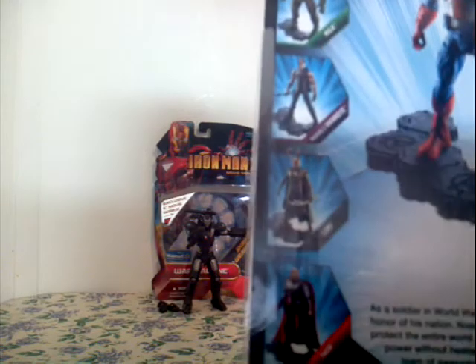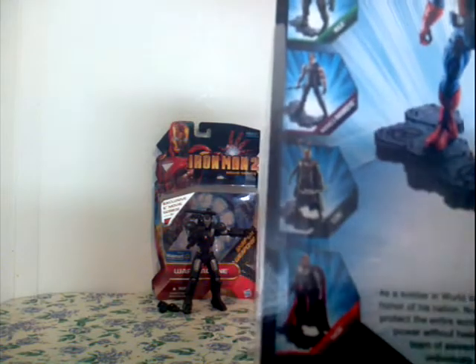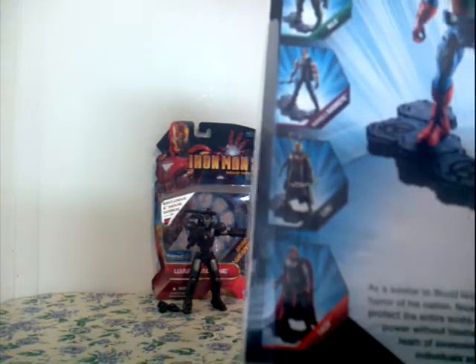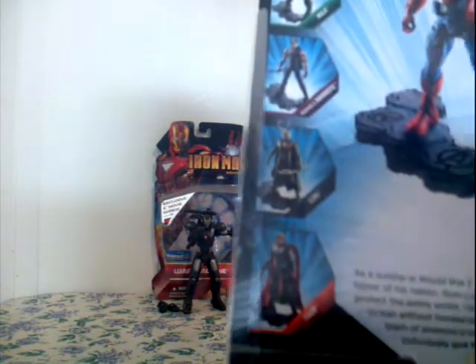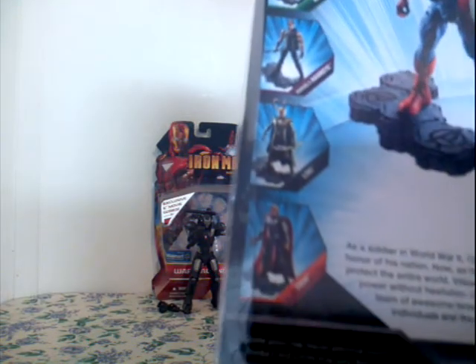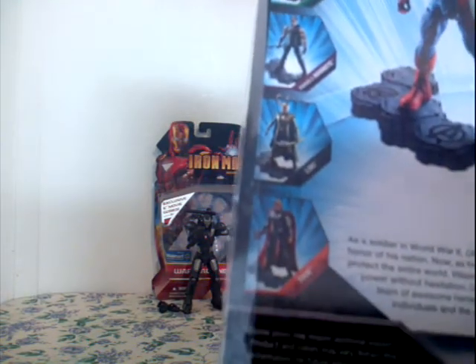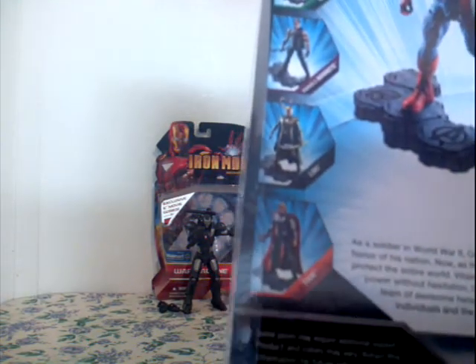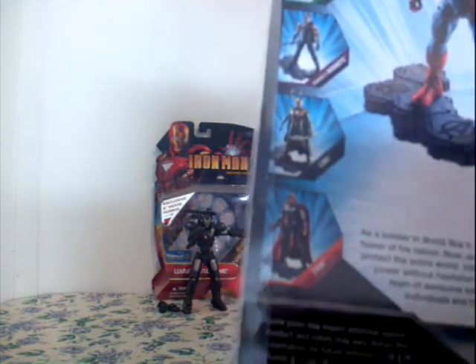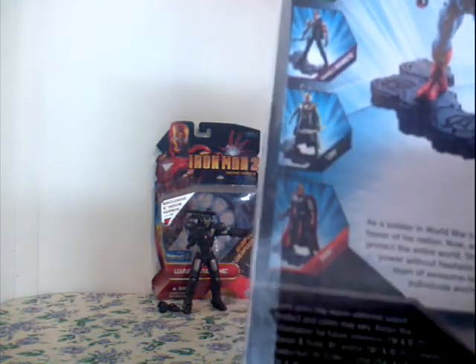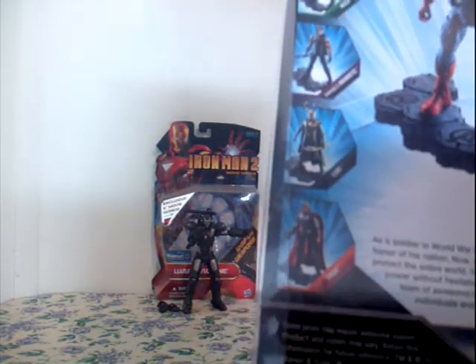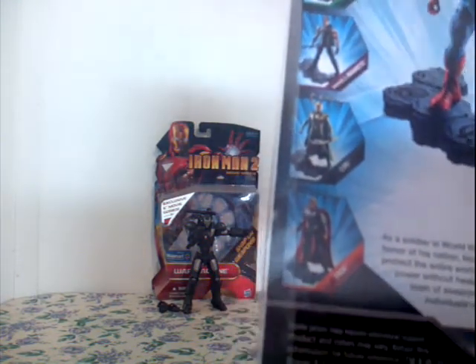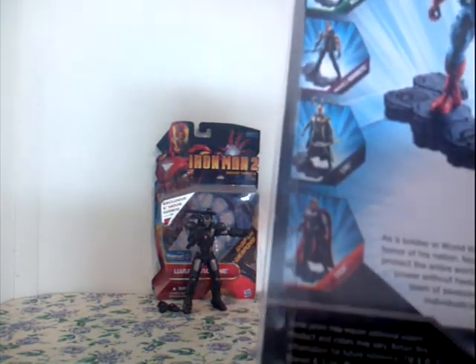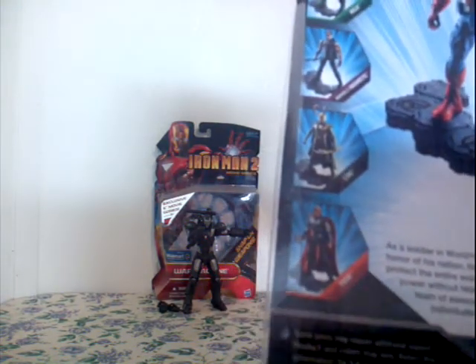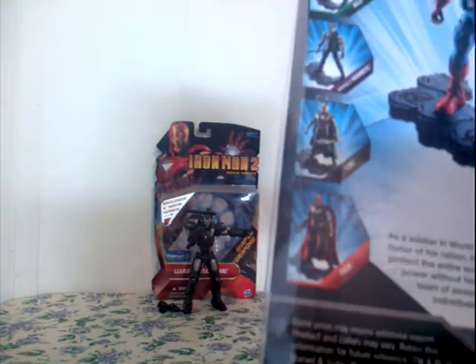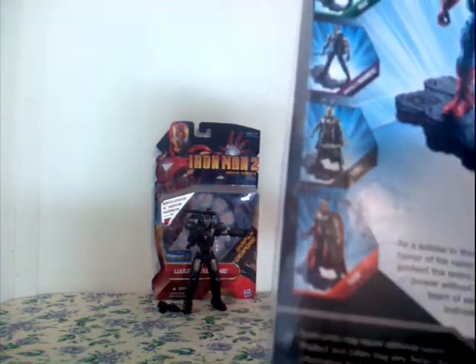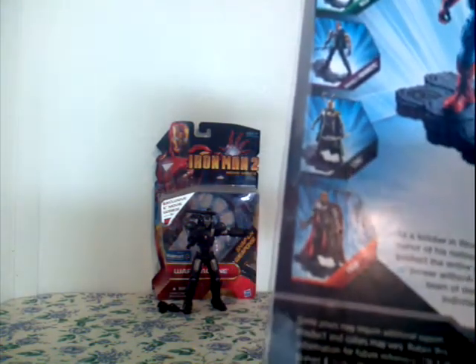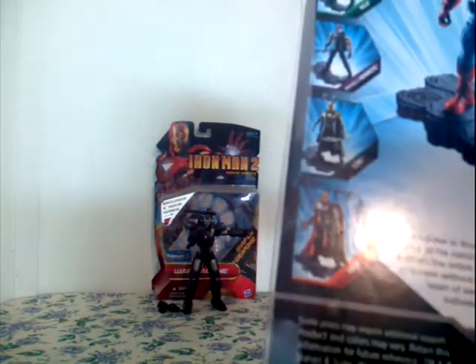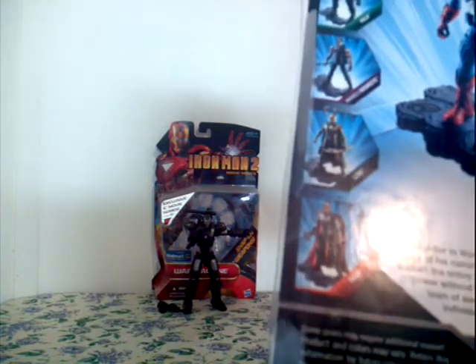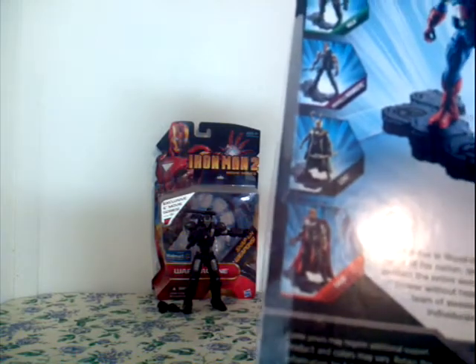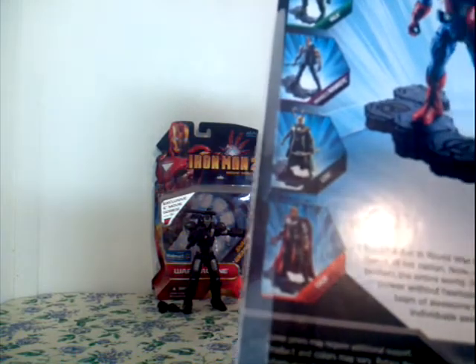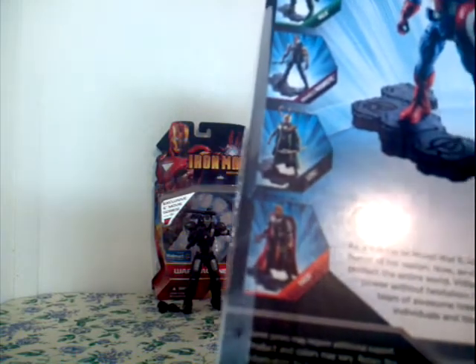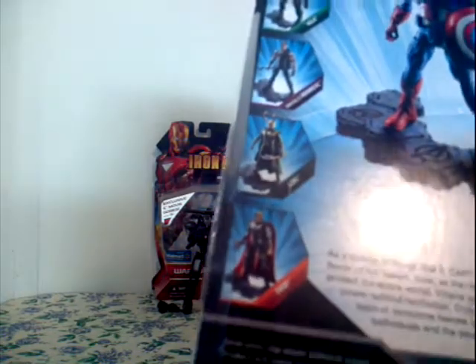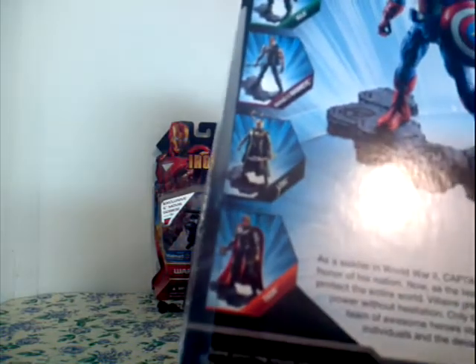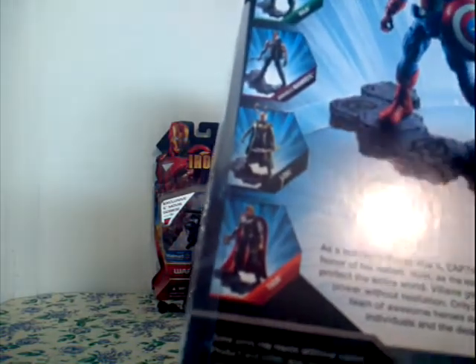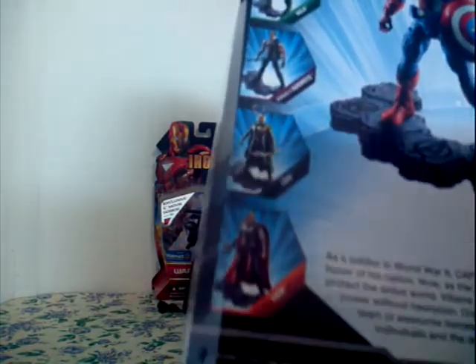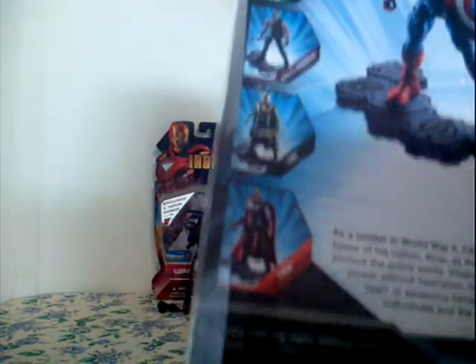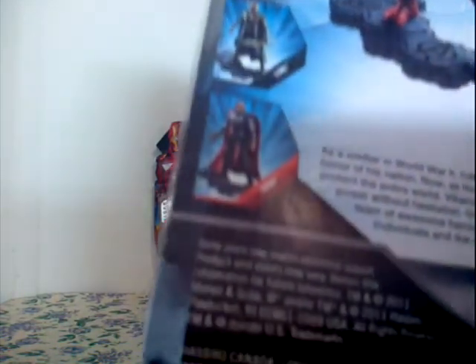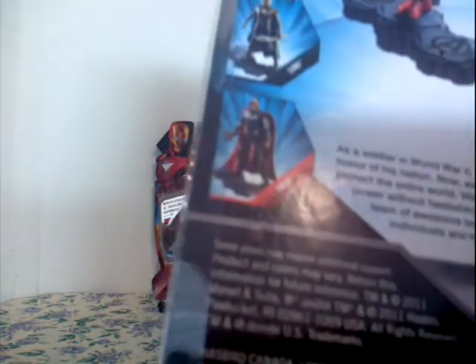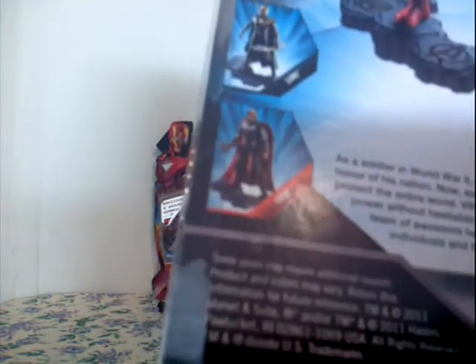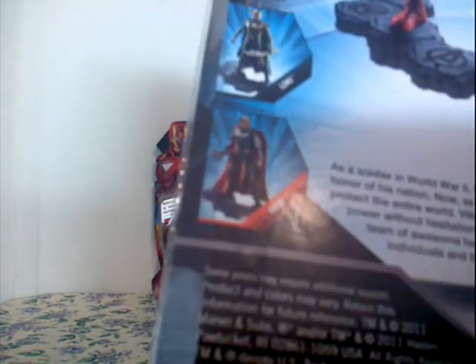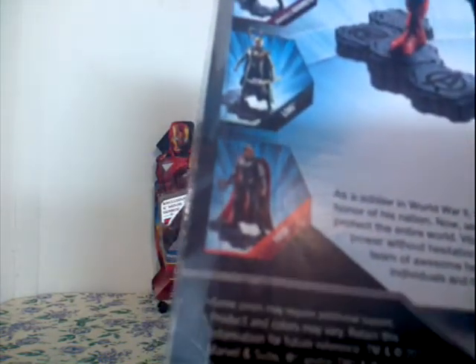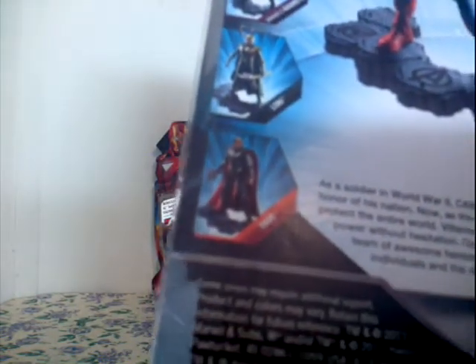Thor, as he's been seen in the movie as an evil villain — so nobody likes him. Collectors base included.